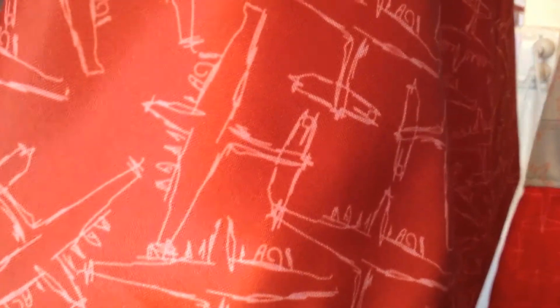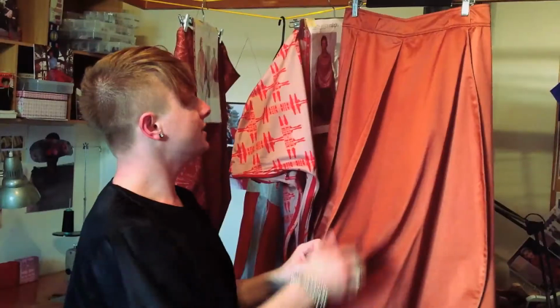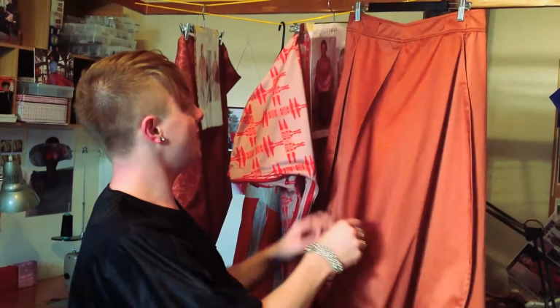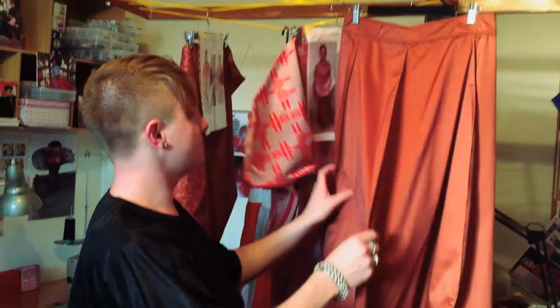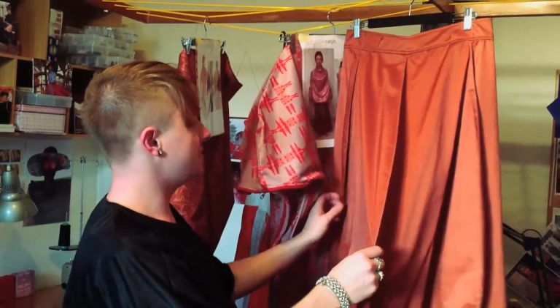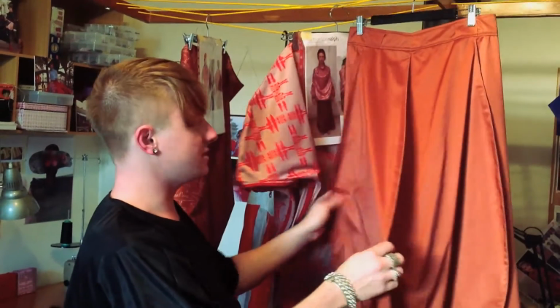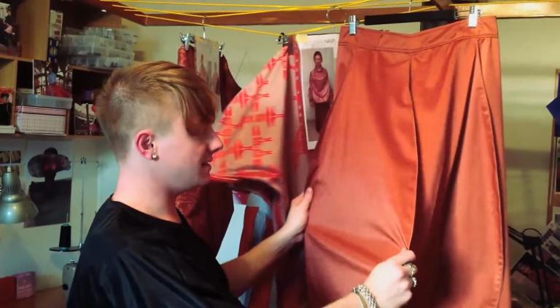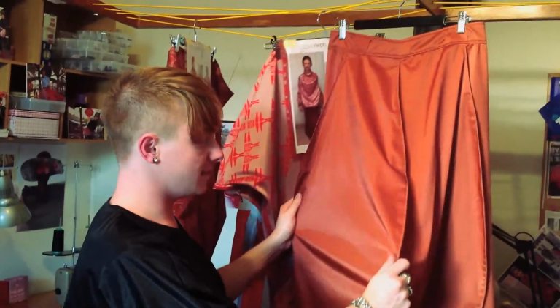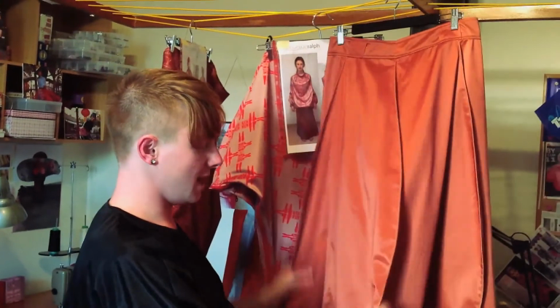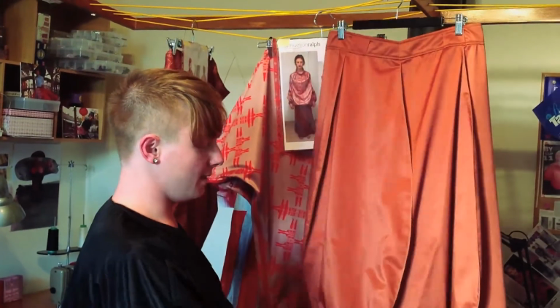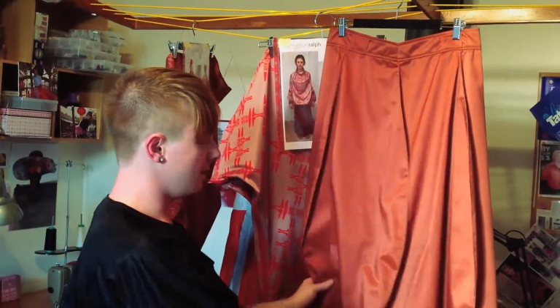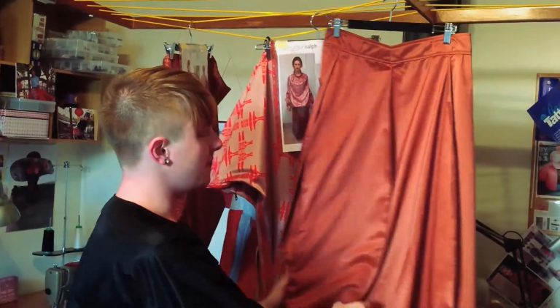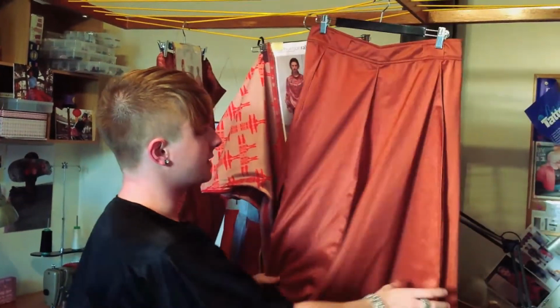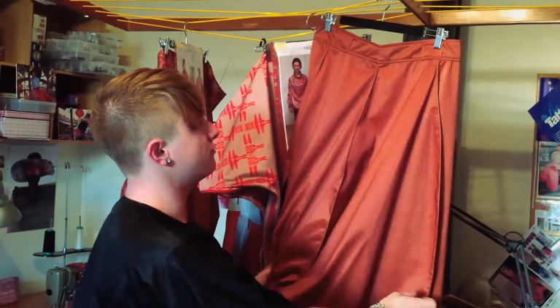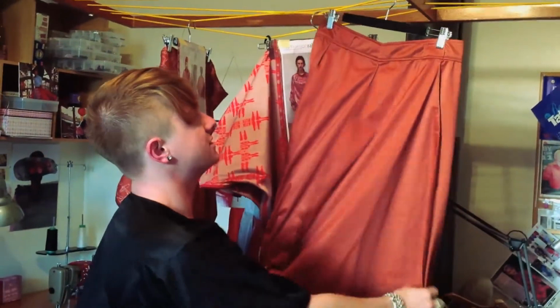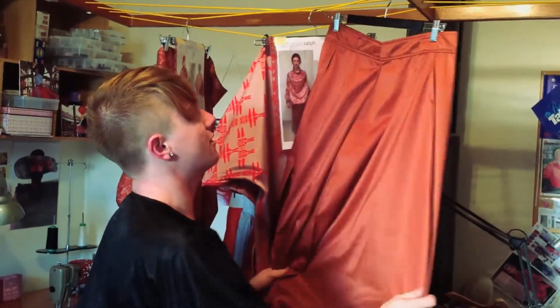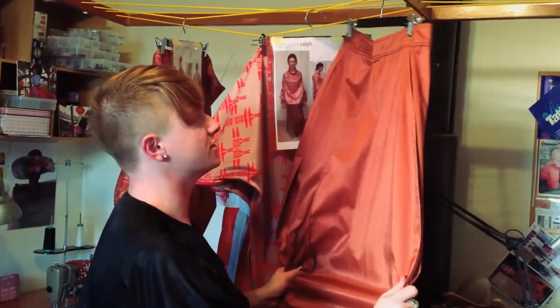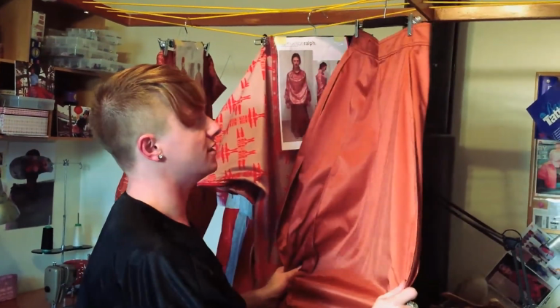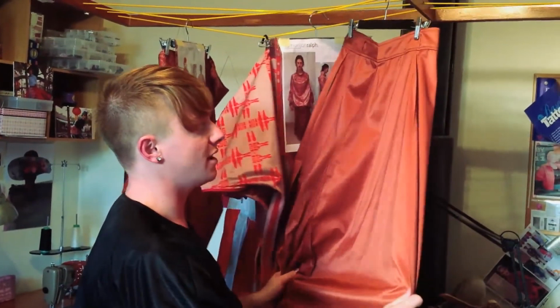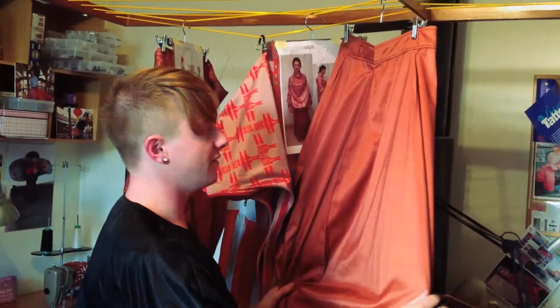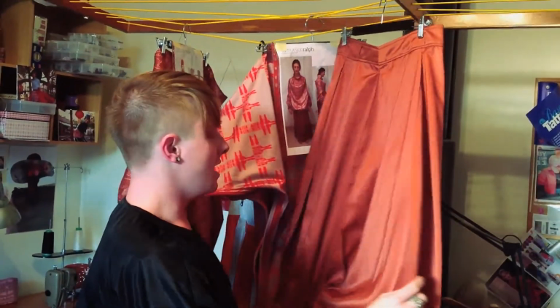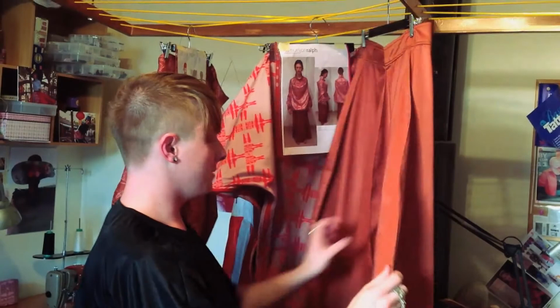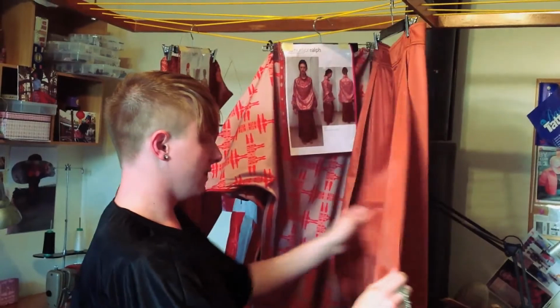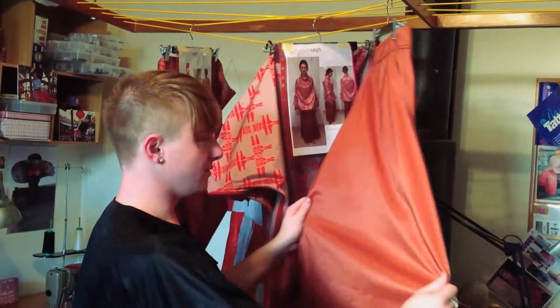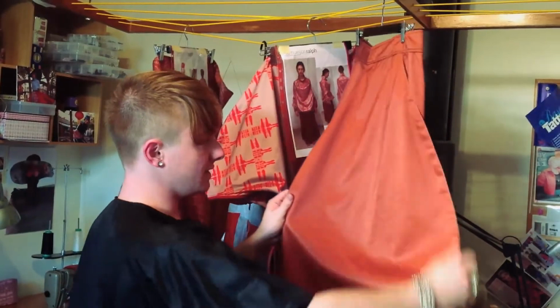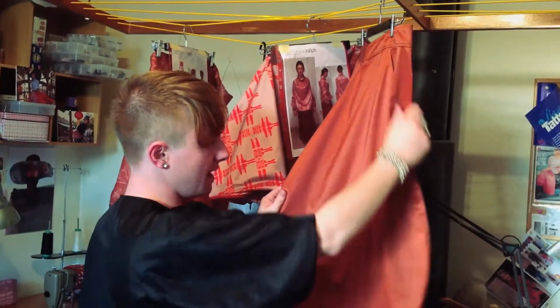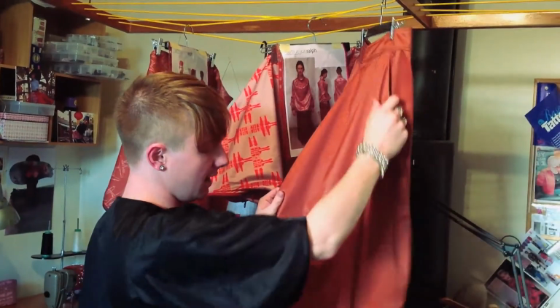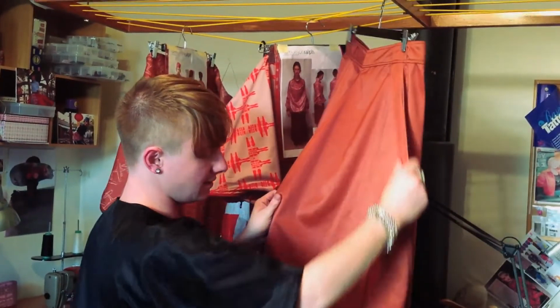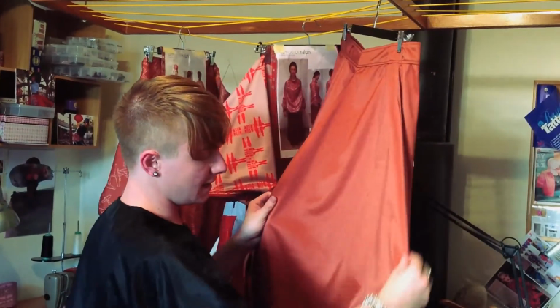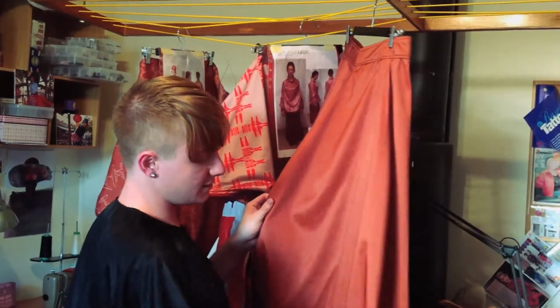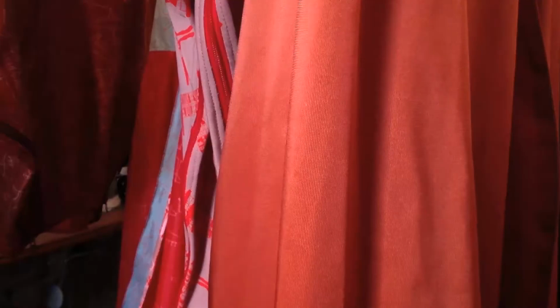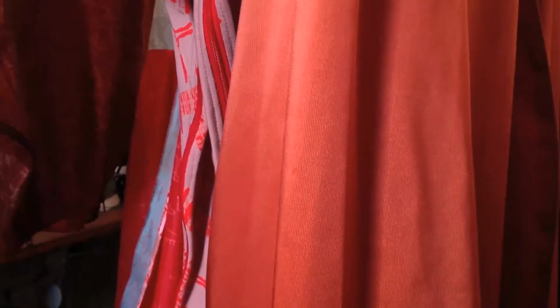This one here is just a basic rust orange skirt that I've created all of these panellings and structure in.